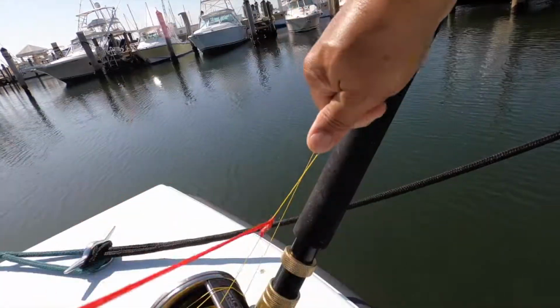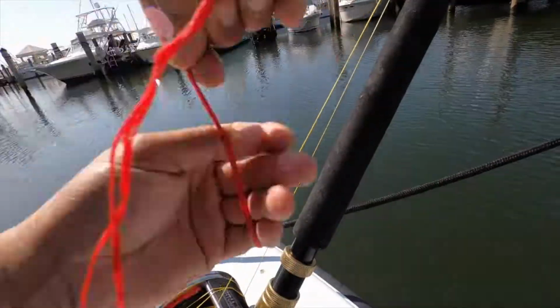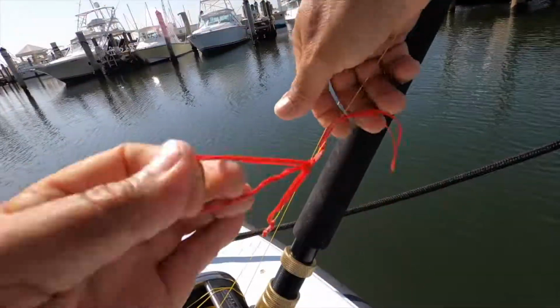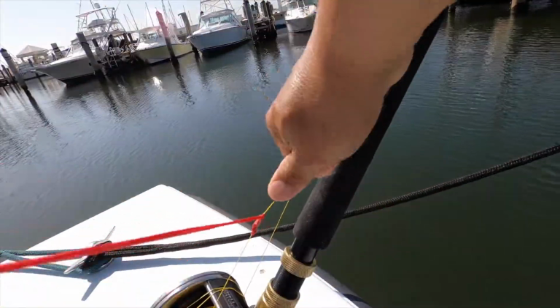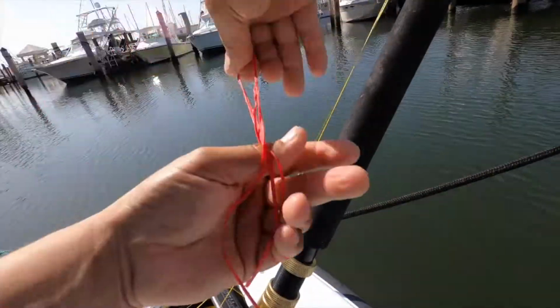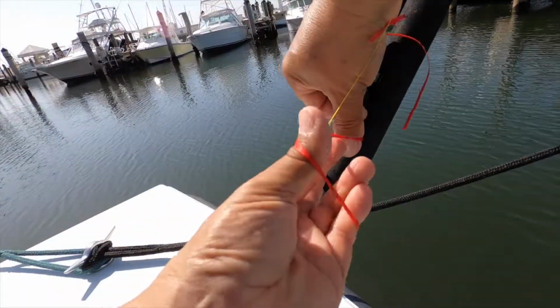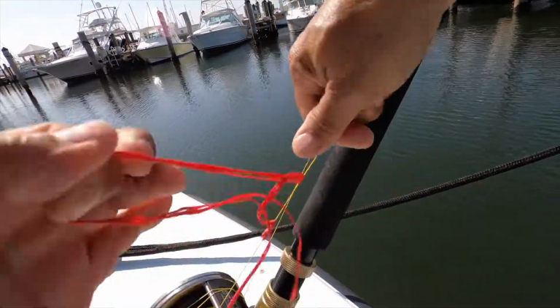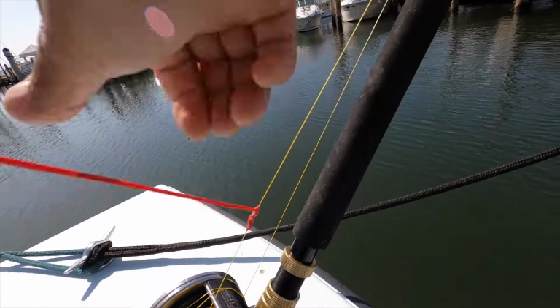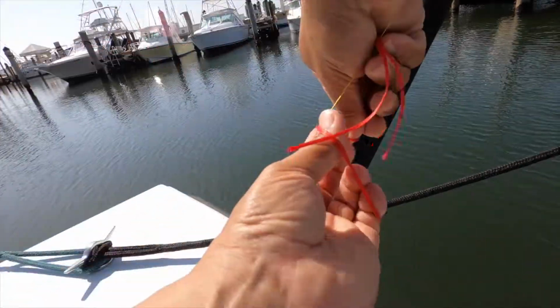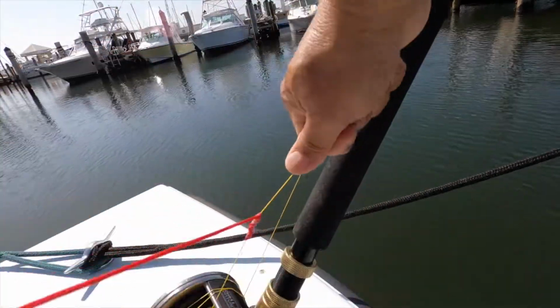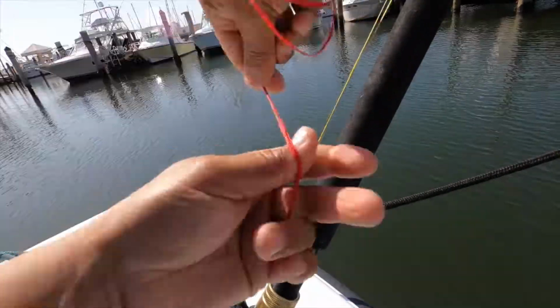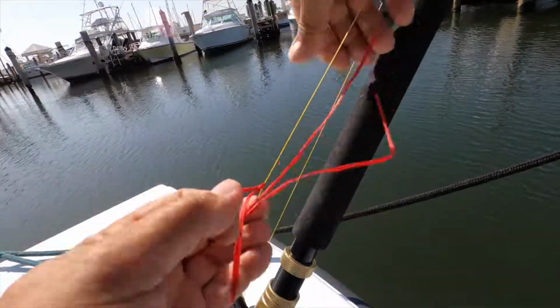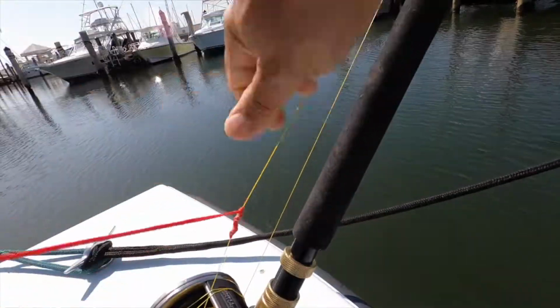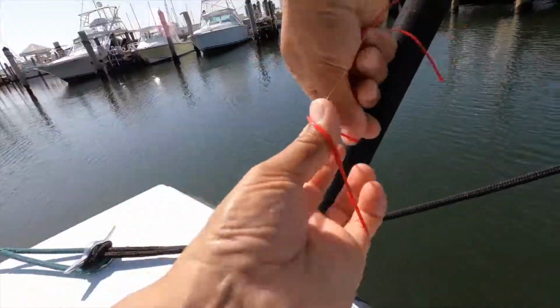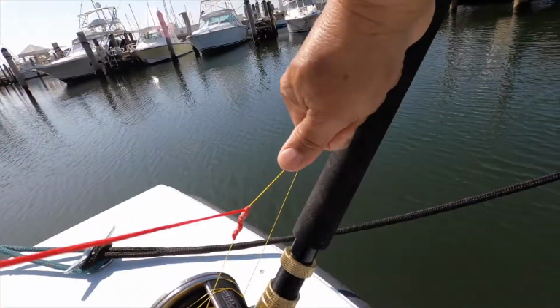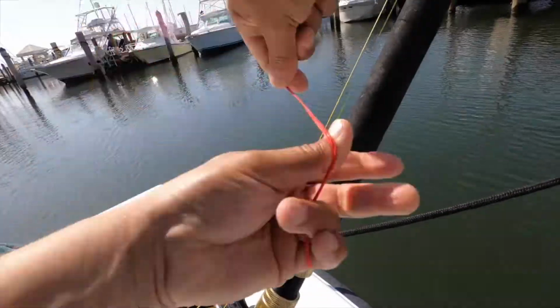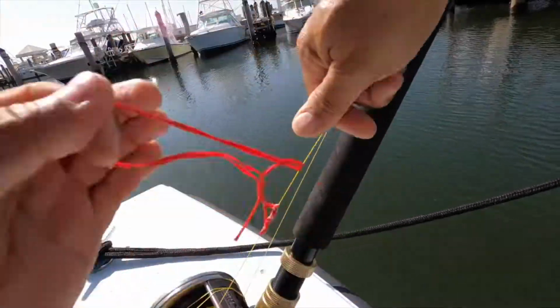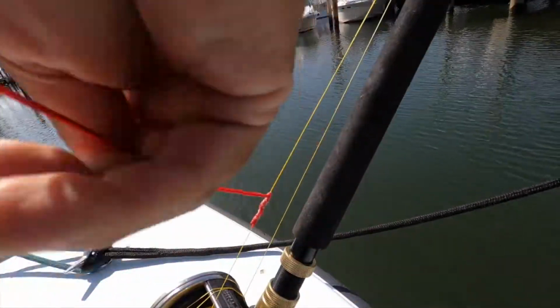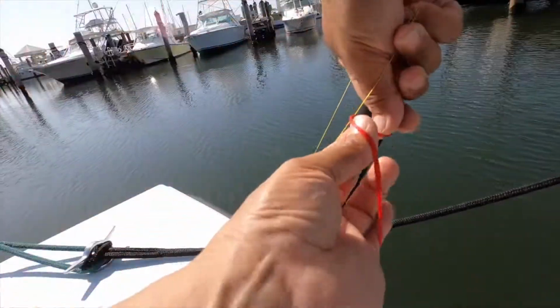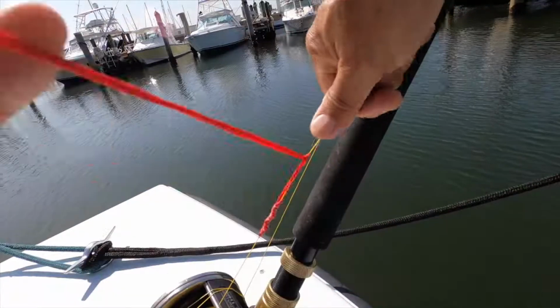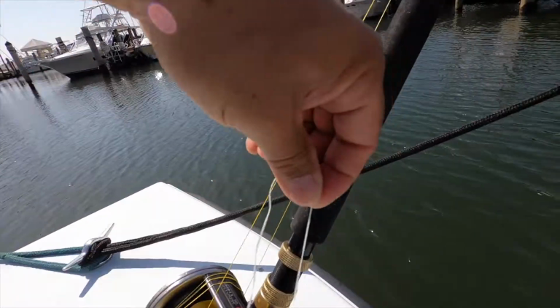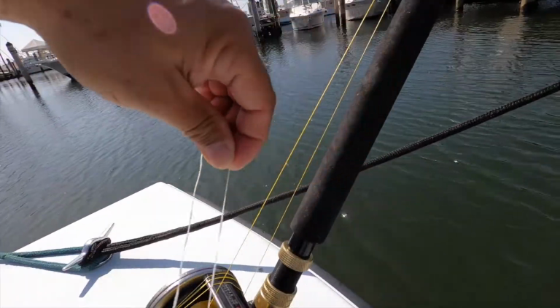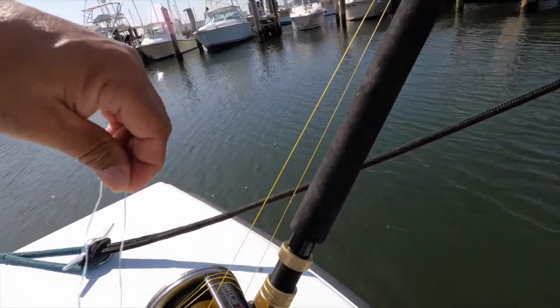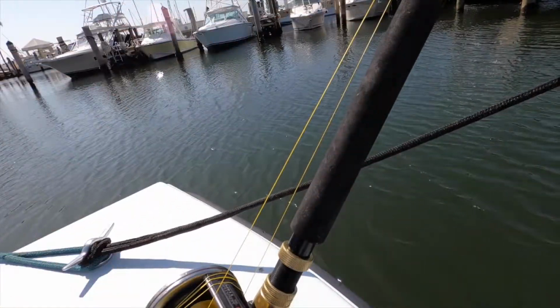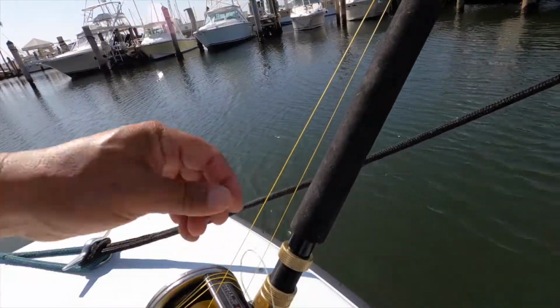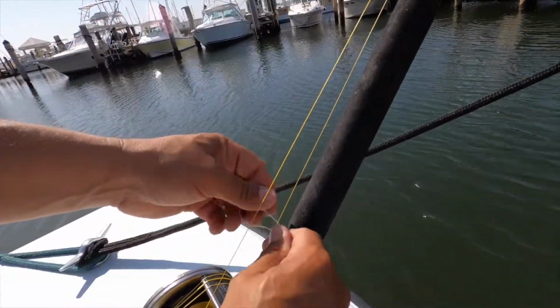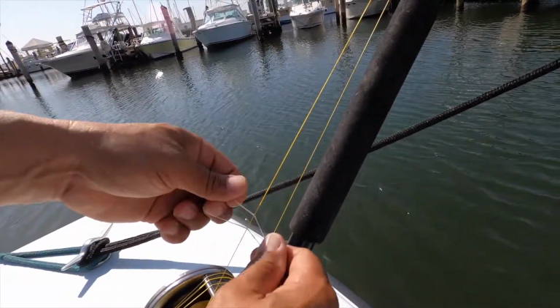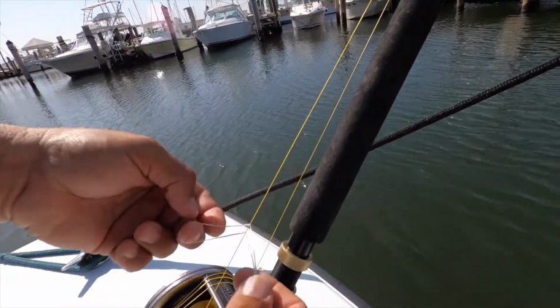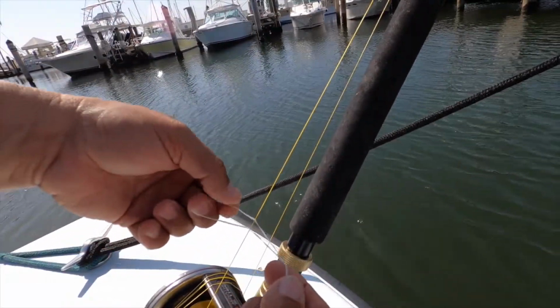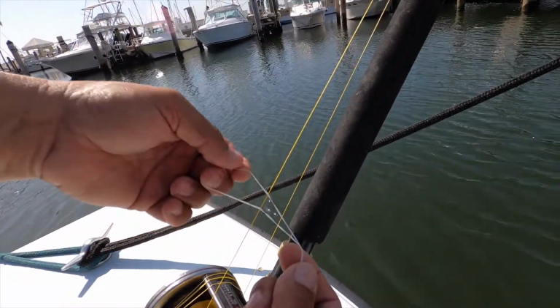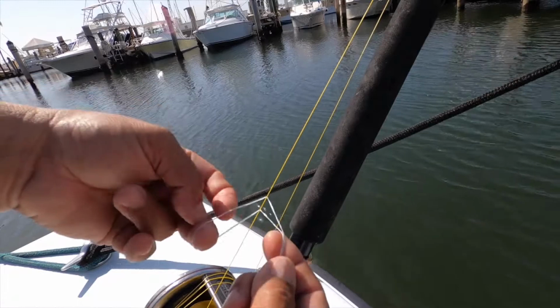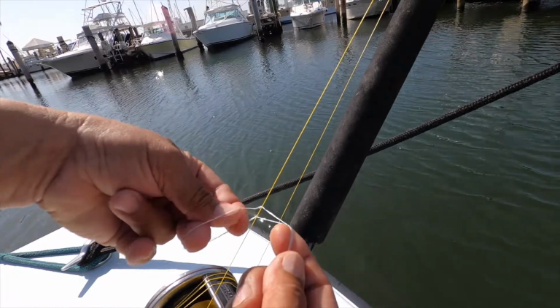Now that you have the idea, we can speed things up. At this point we're going to repeat the process using the smaller diameter line.